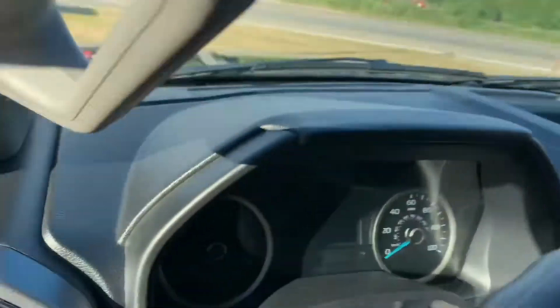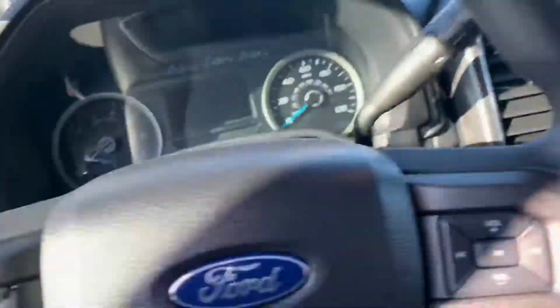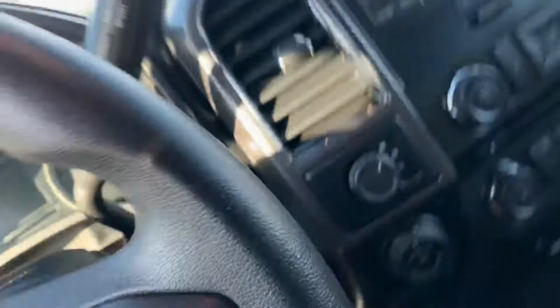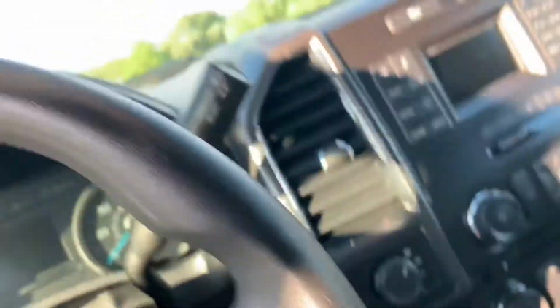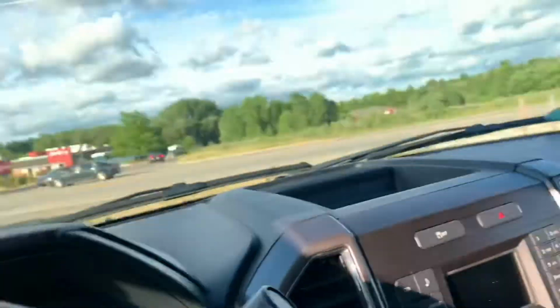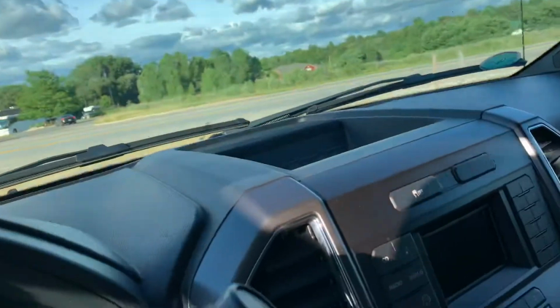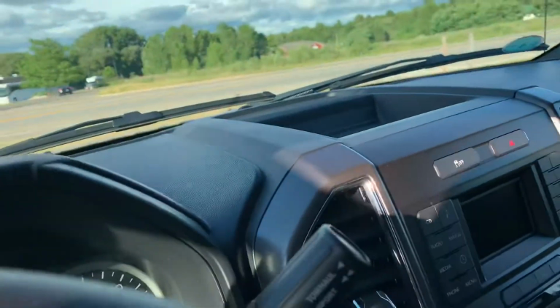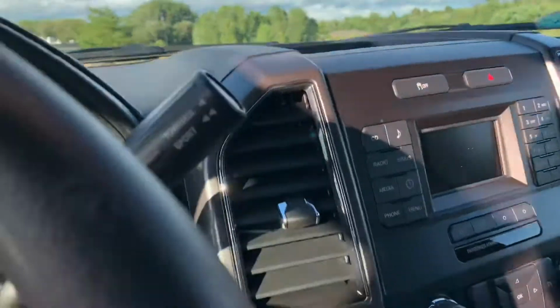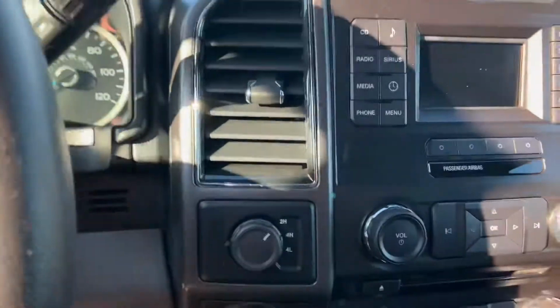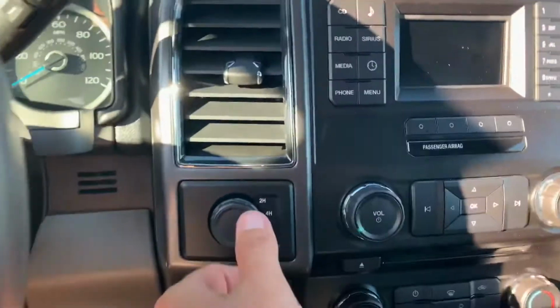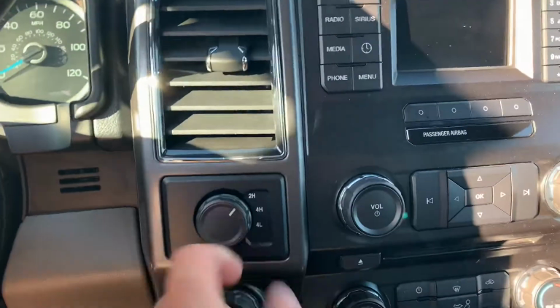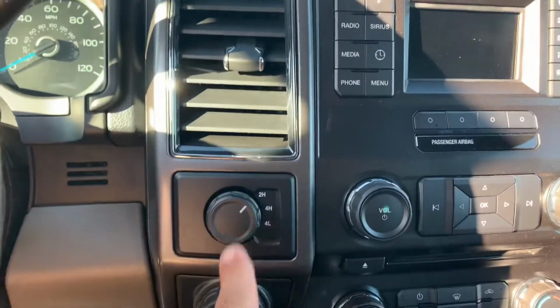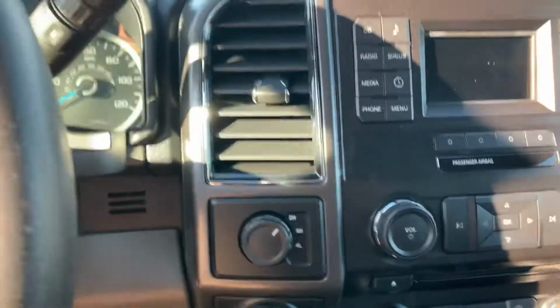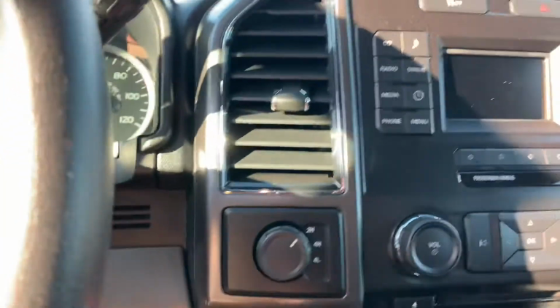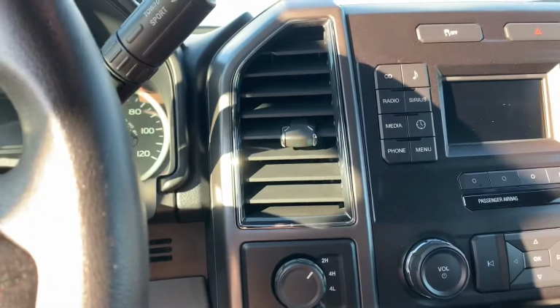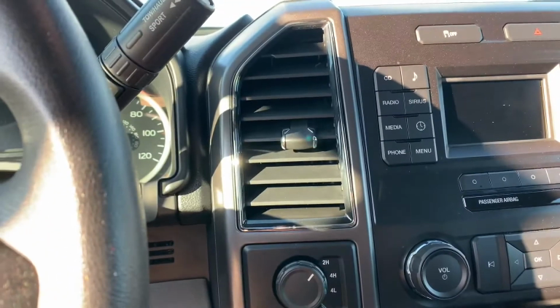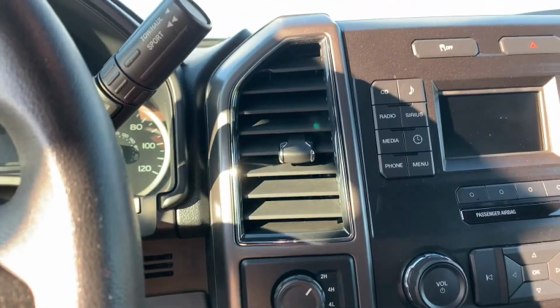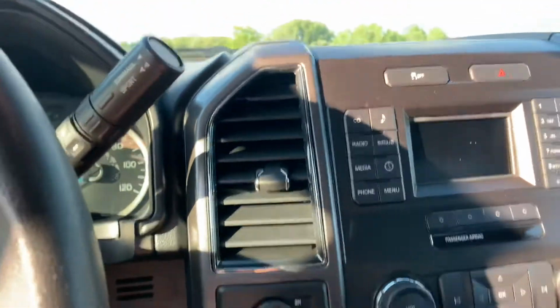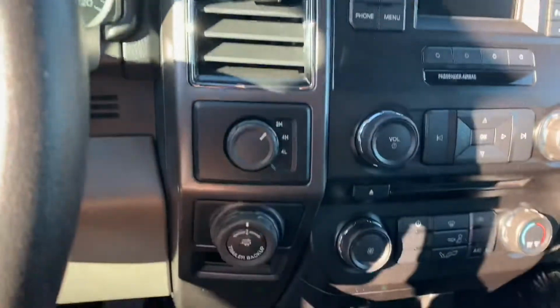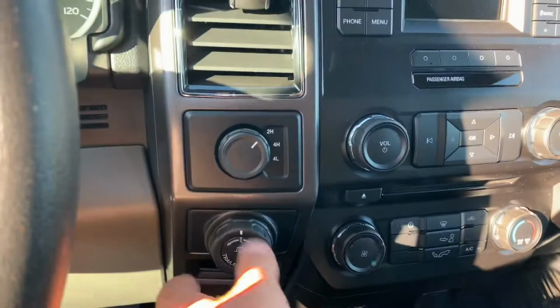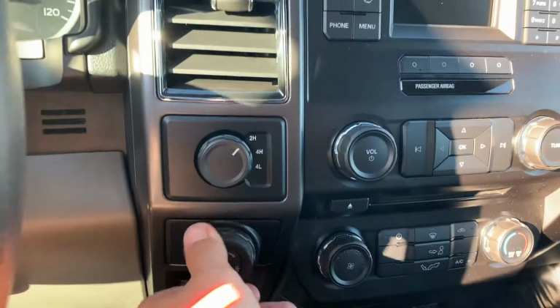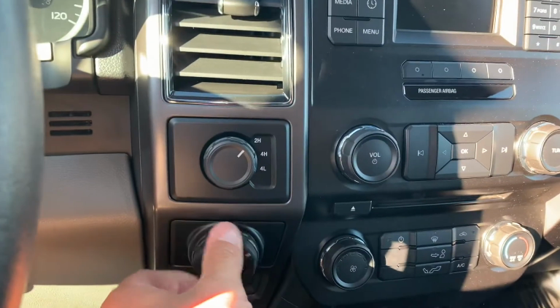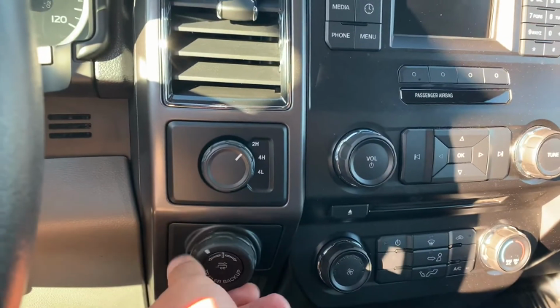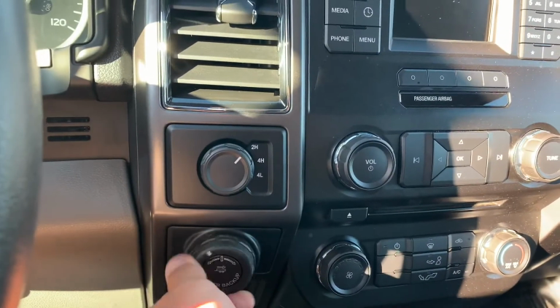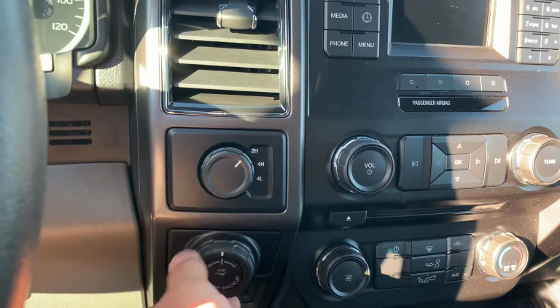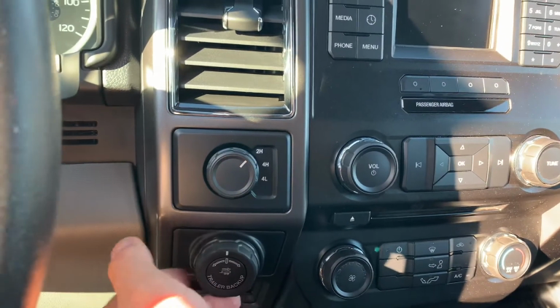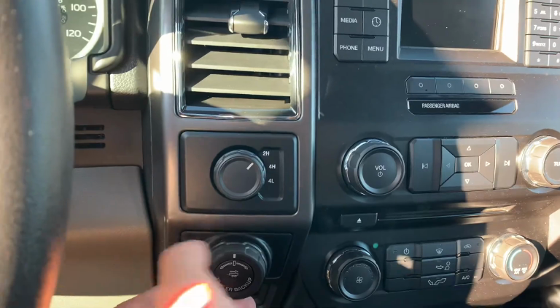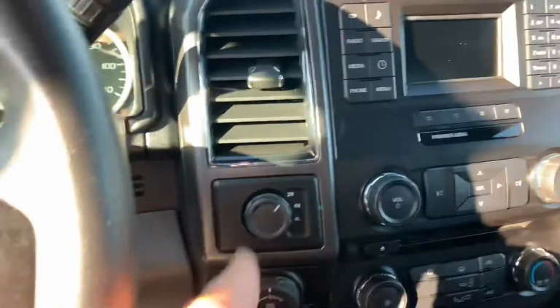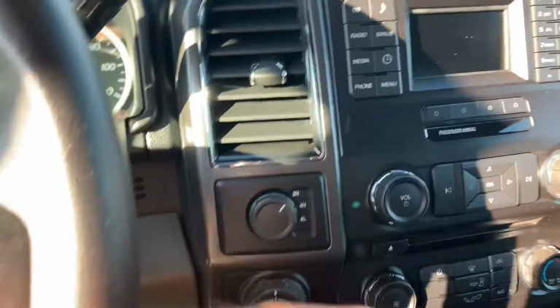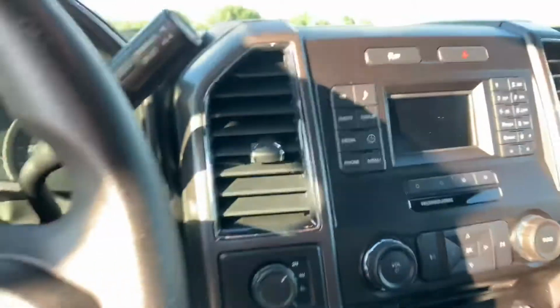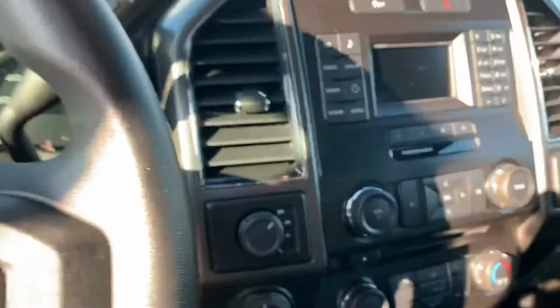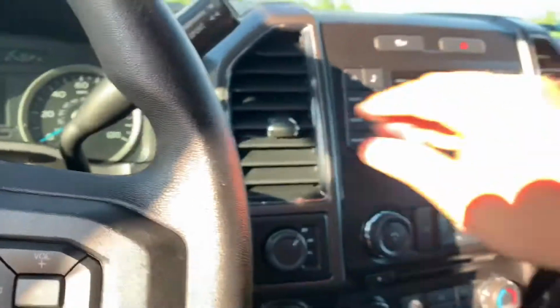This has the Bluetooth right up here. Full backup camera. Electronic changing four-wheel drive with the knob. And then this has the trailer backup system — you can sync your trailer to this and steer your trailer backing up with this knob right here. Watch another YouTube video I'll put below that so you can see how that works.